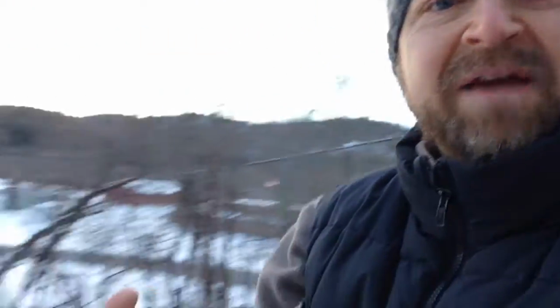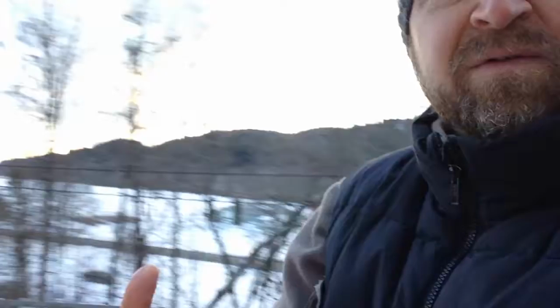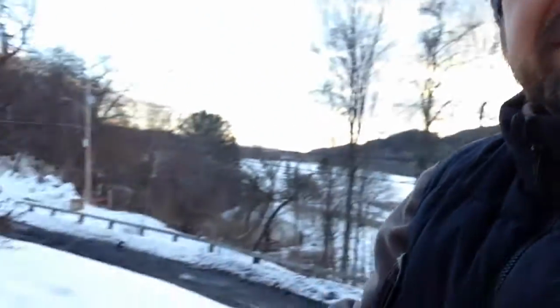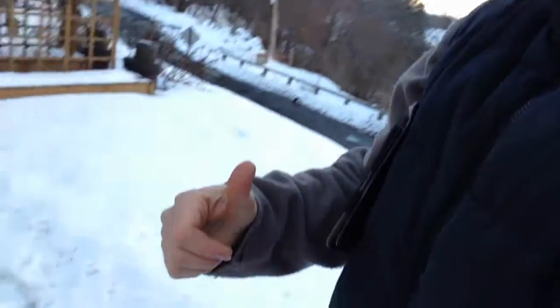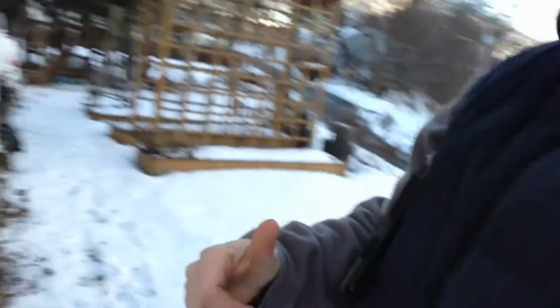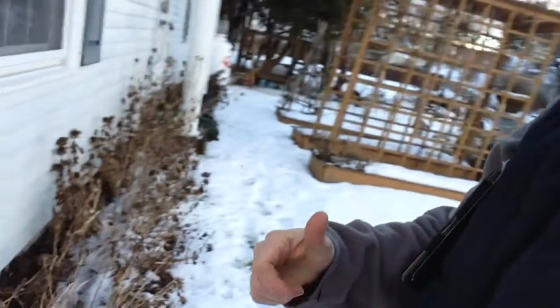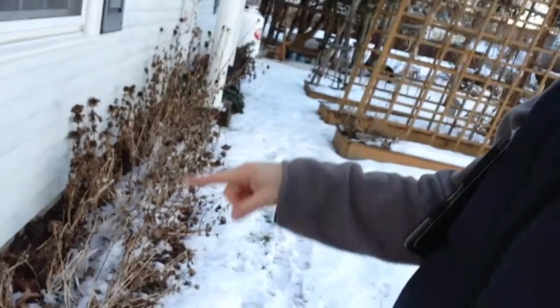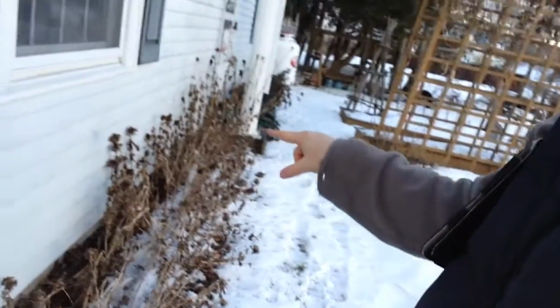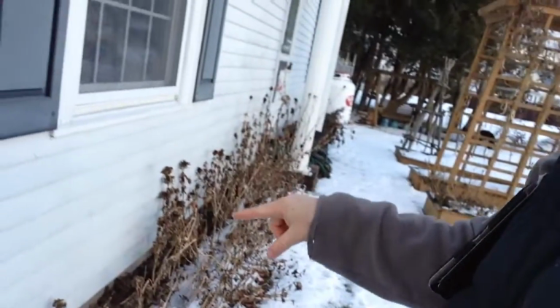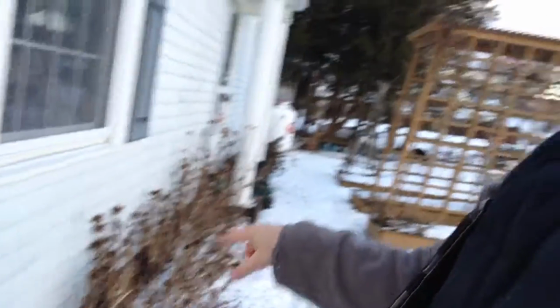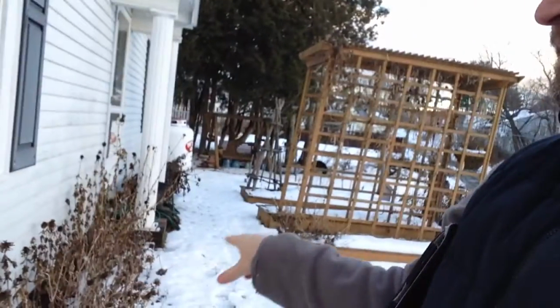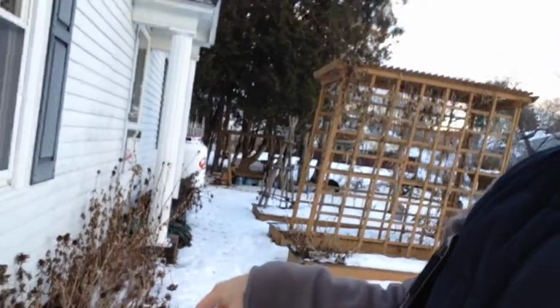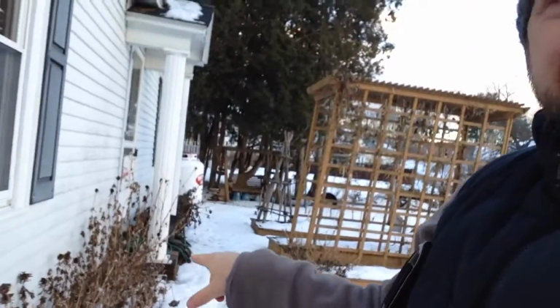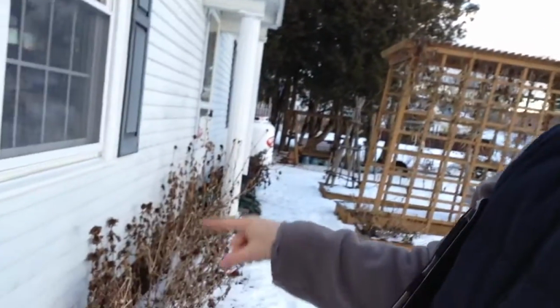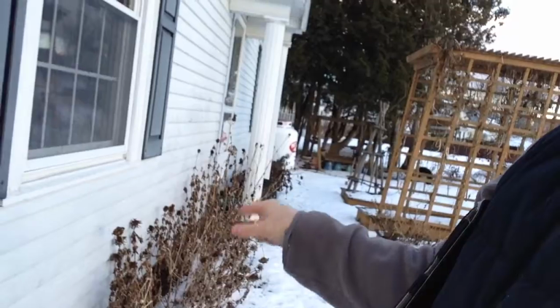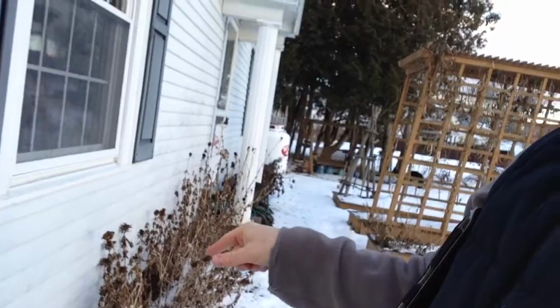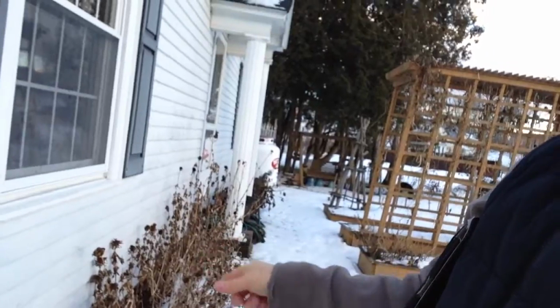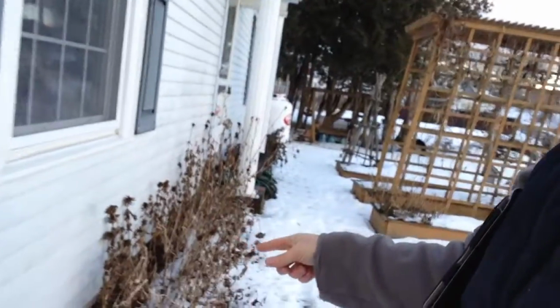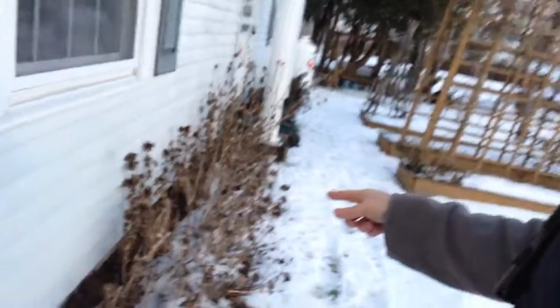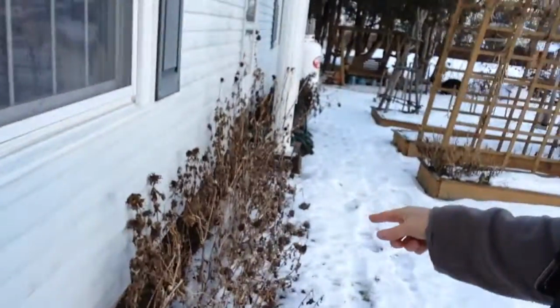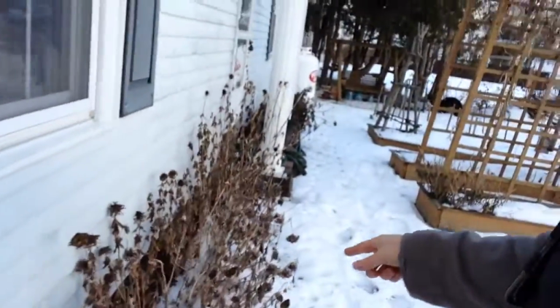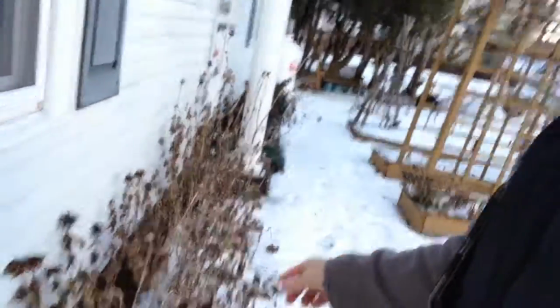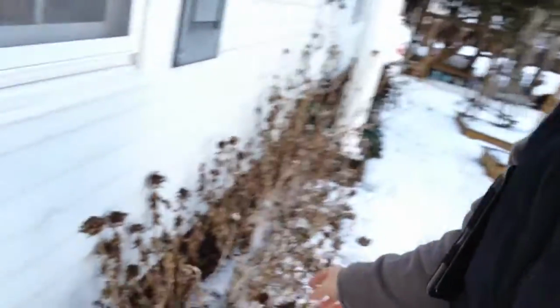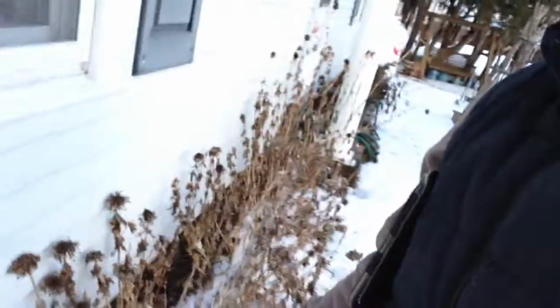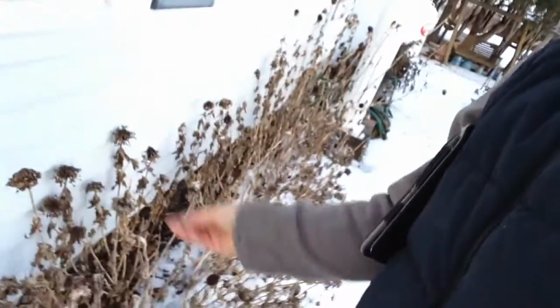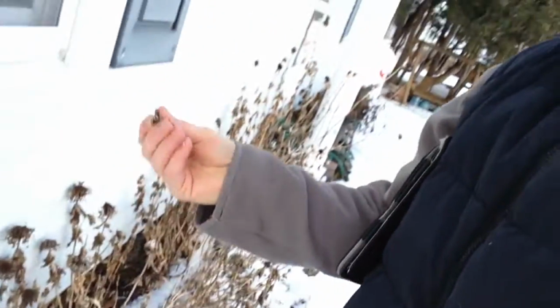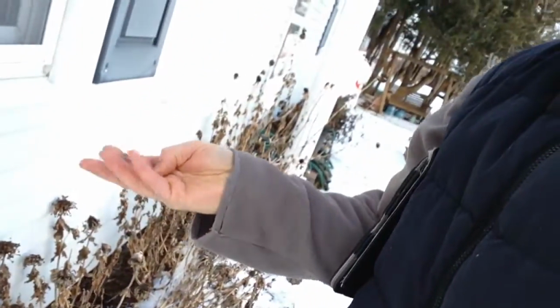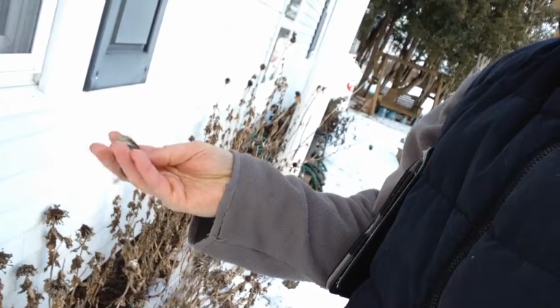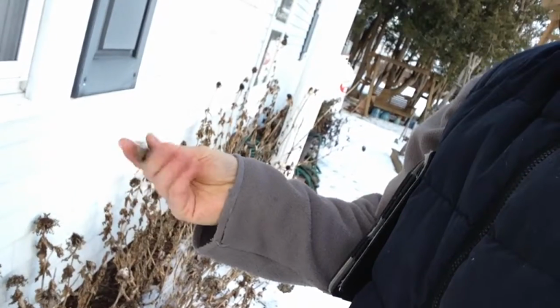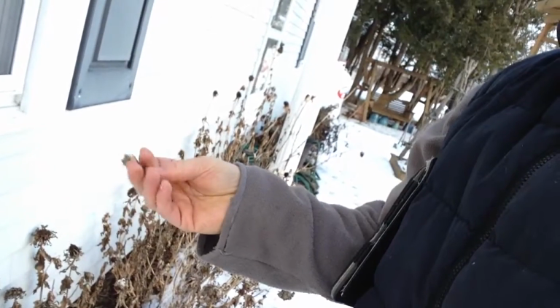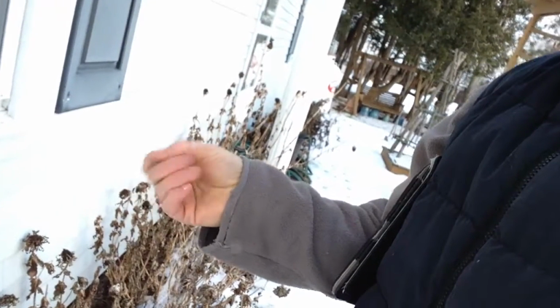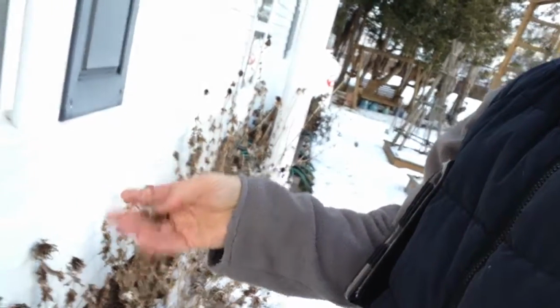If you look over to this side, I've left all my zinnias up. Now, this is unsightly — it really is a bunch of dead flowers. But these zinnia seeds right here are great for the birds in the winter. They can come forage for some stuff.